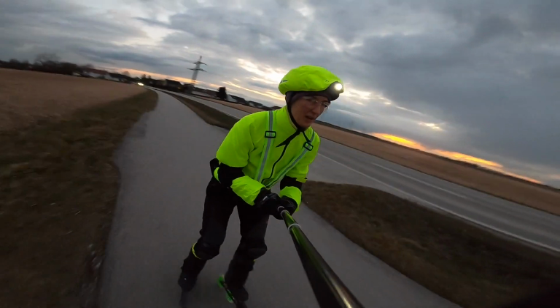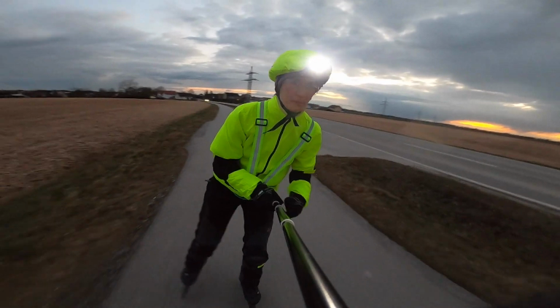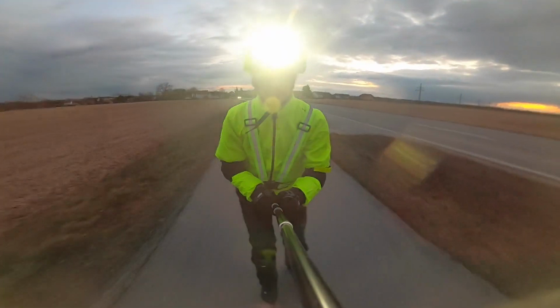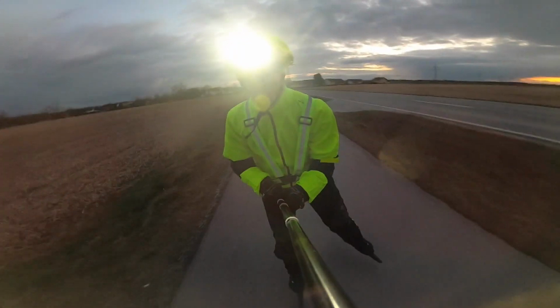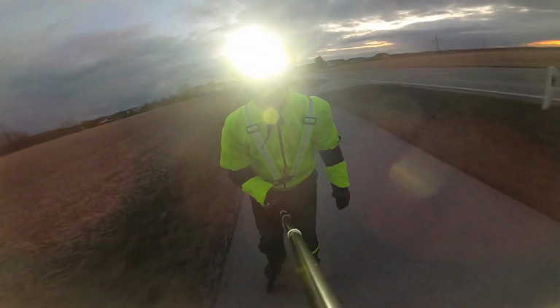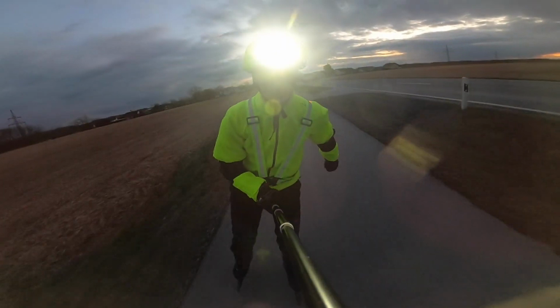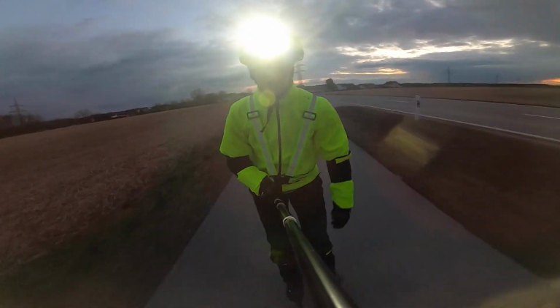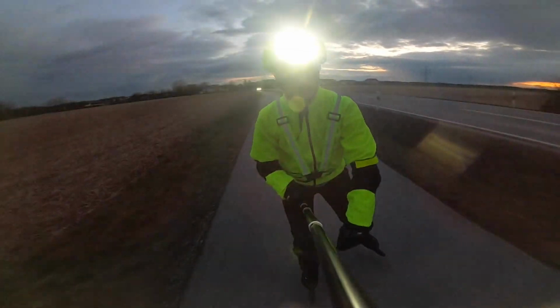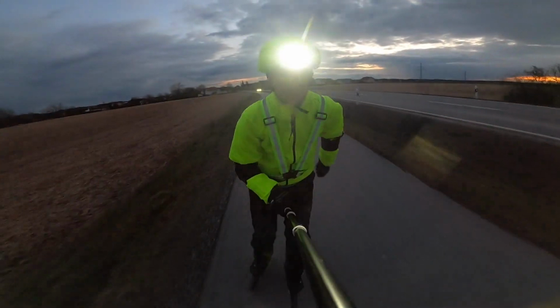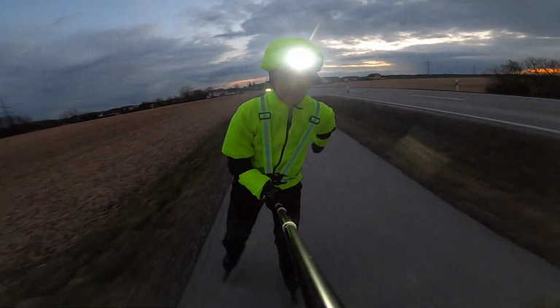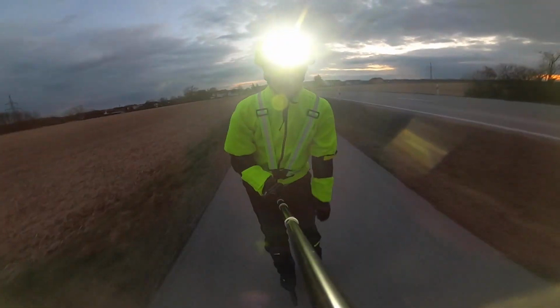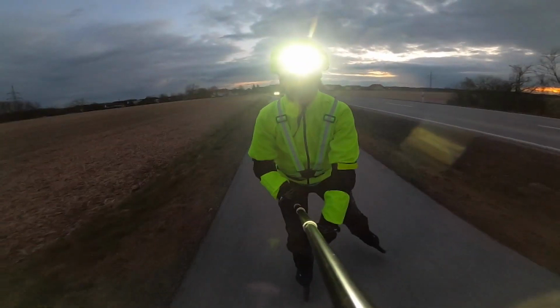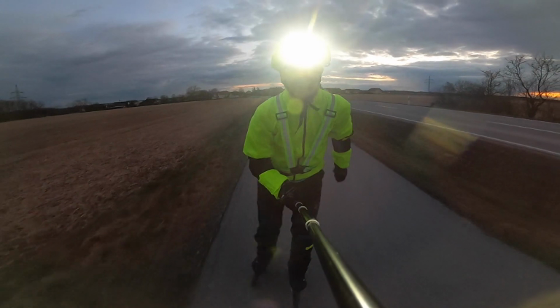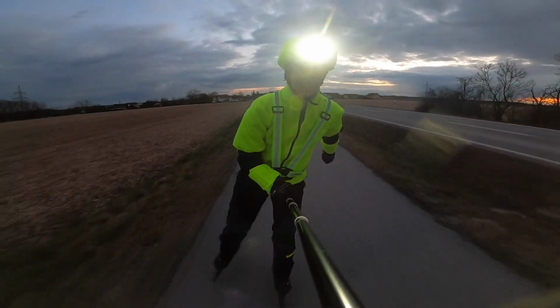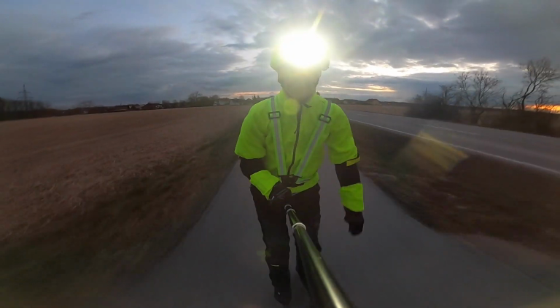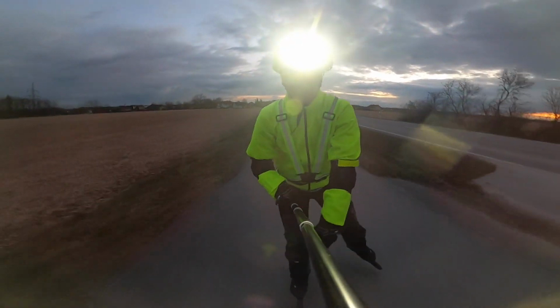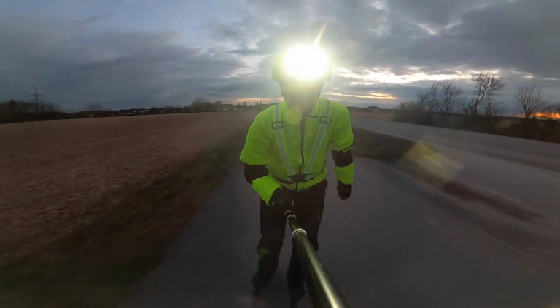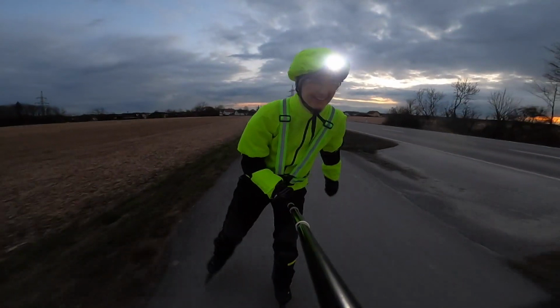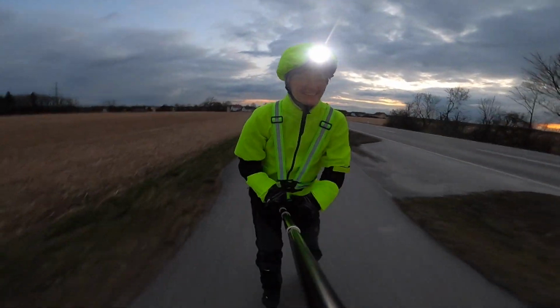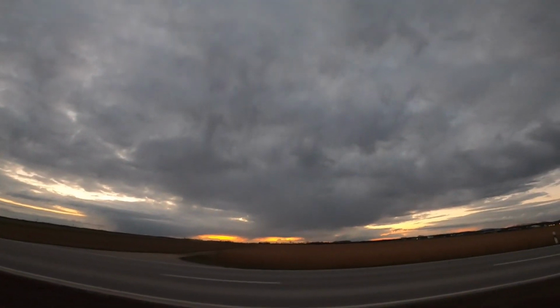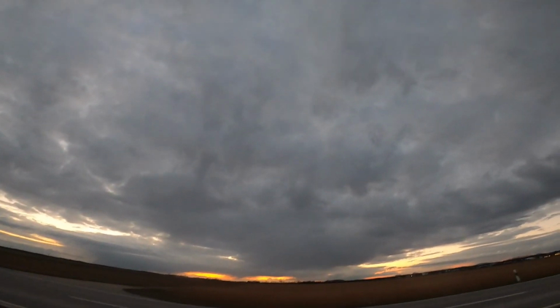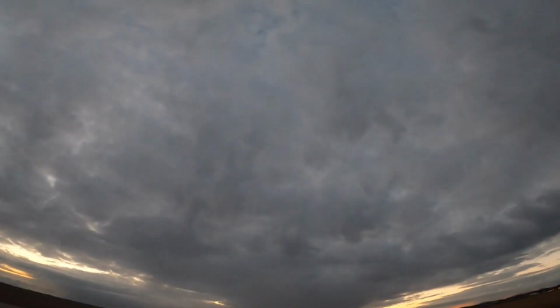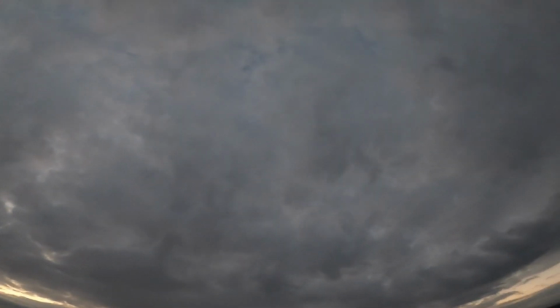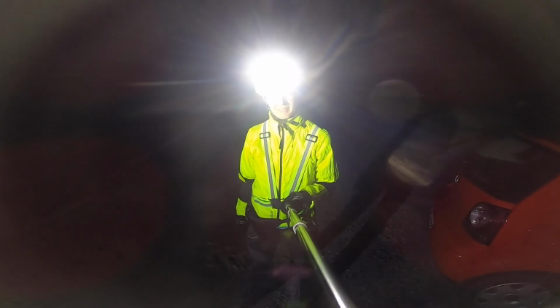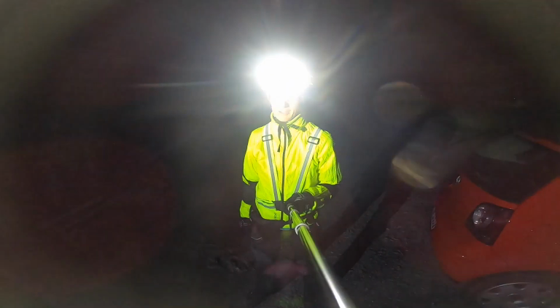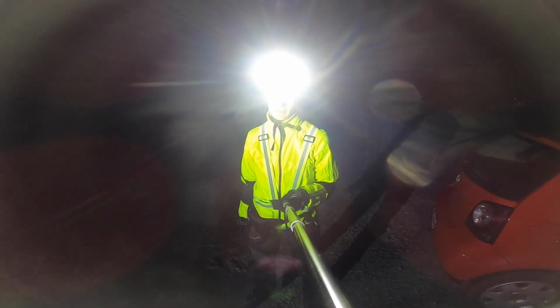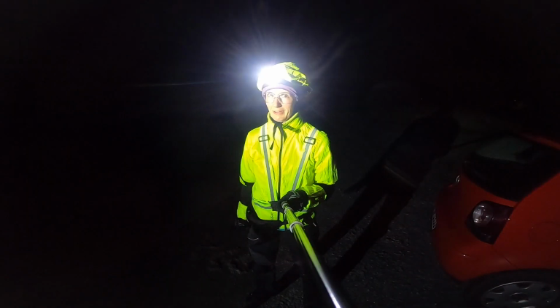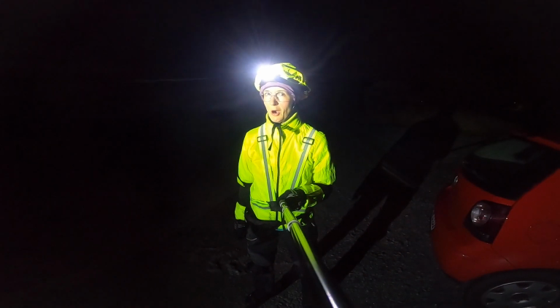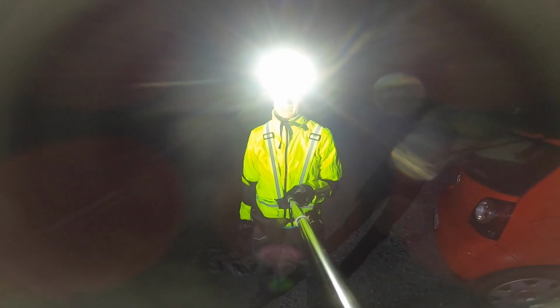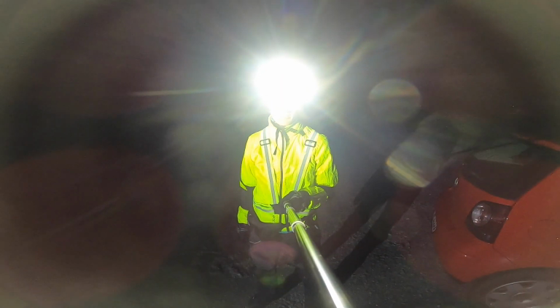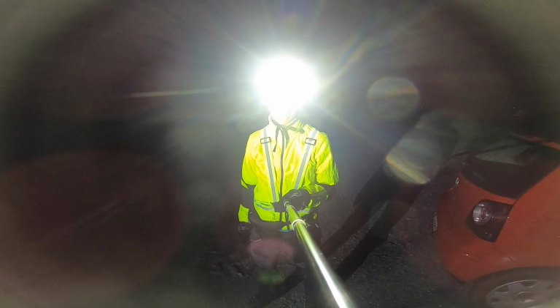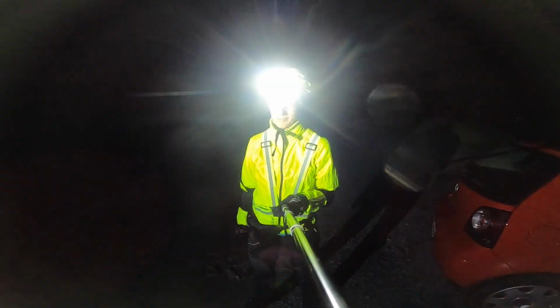I wouldn't be too sad if I can test this setup in the rain or in the snow. Looks like we're lucky. Claudia is disappointed that we only skated 28 kilometers.